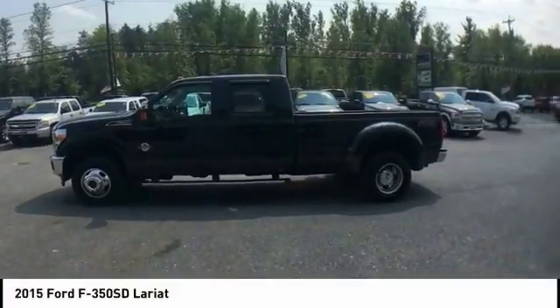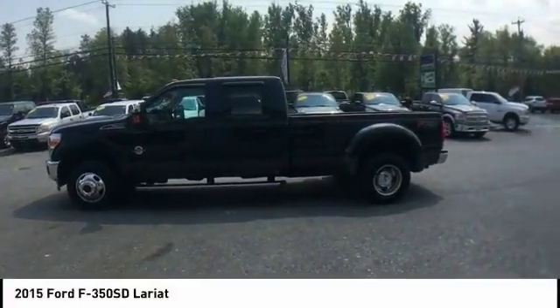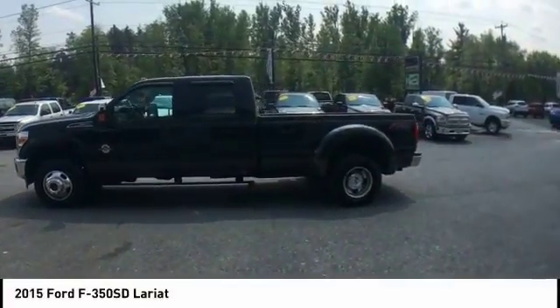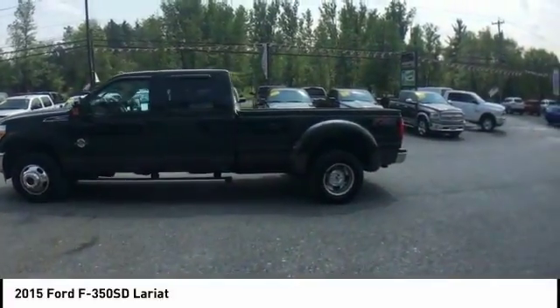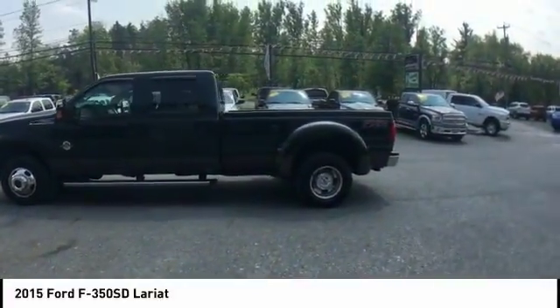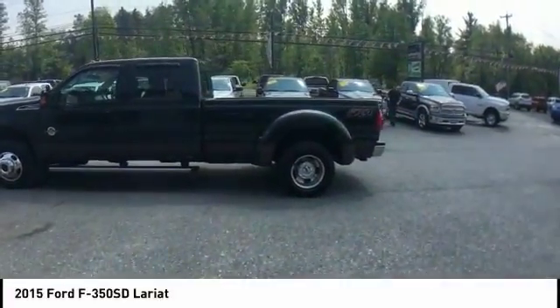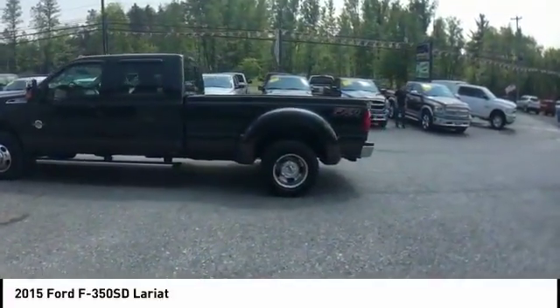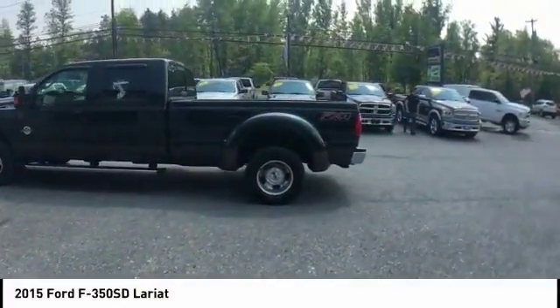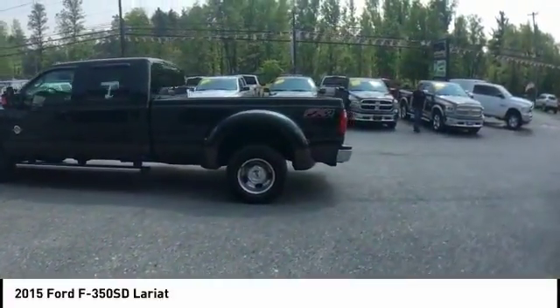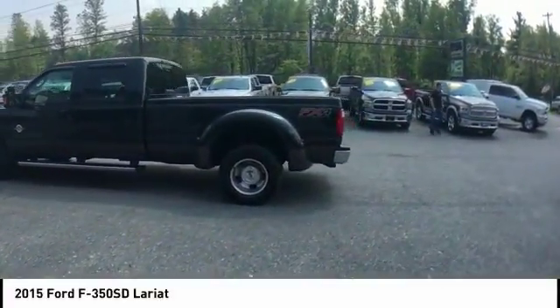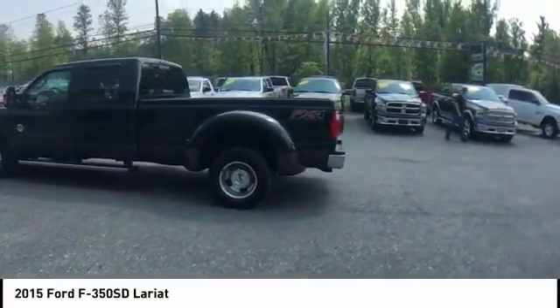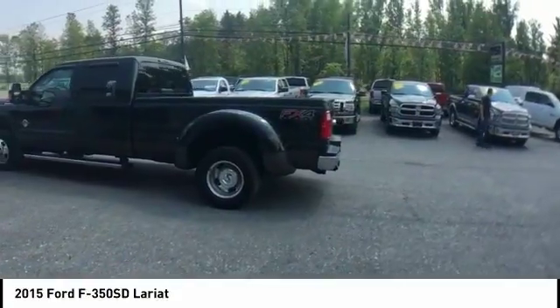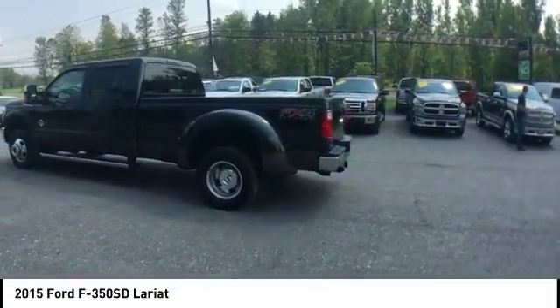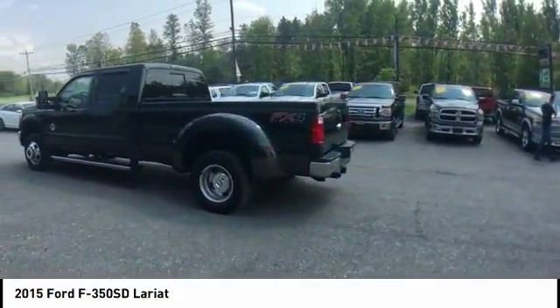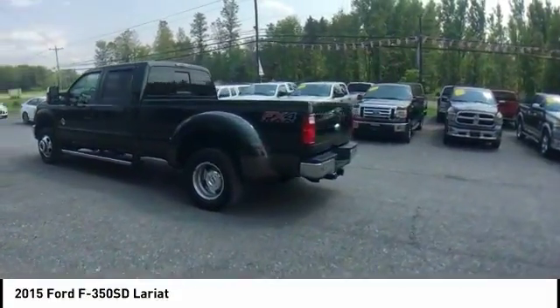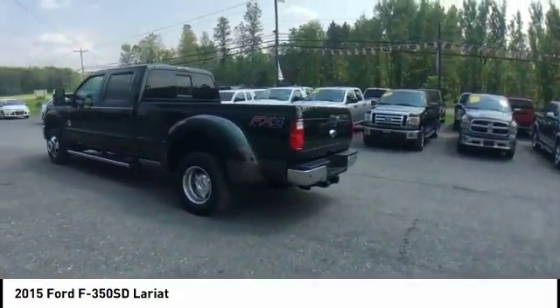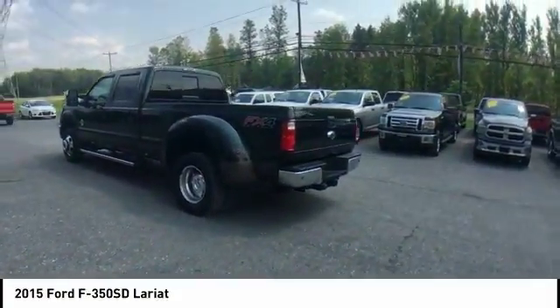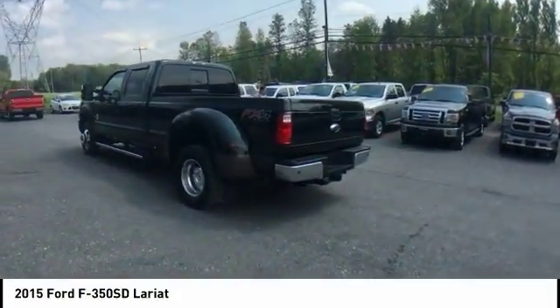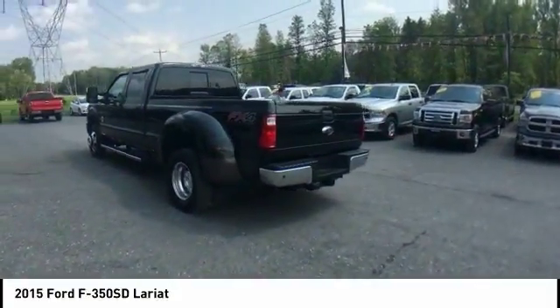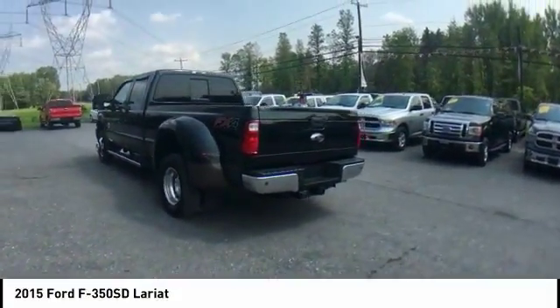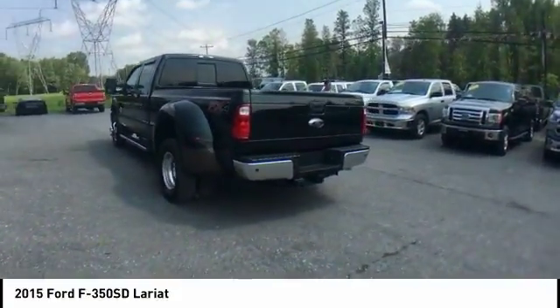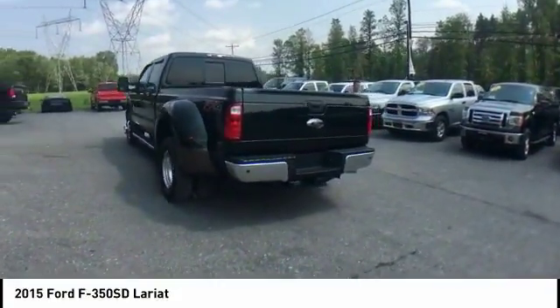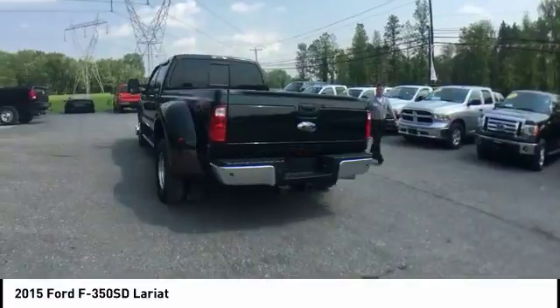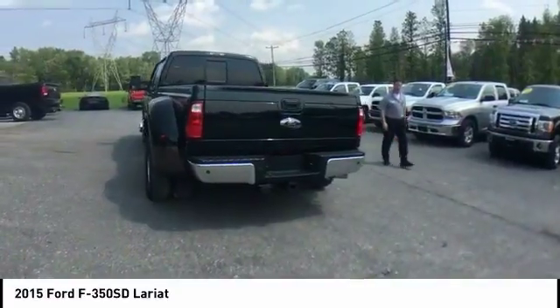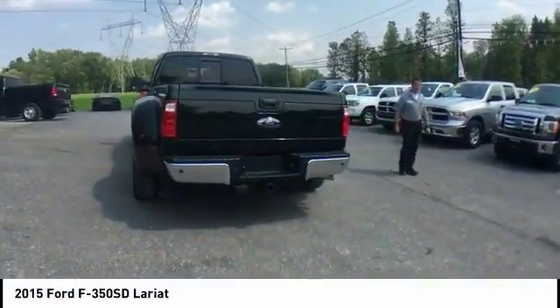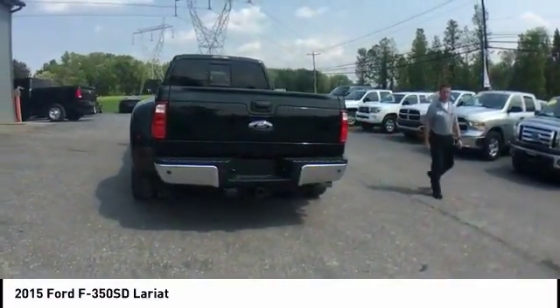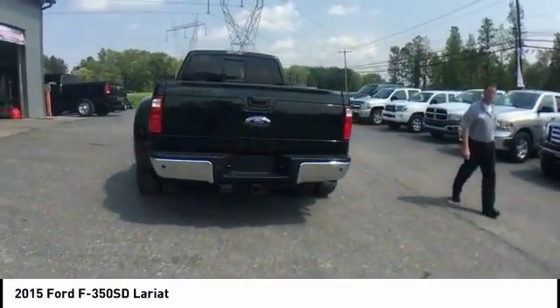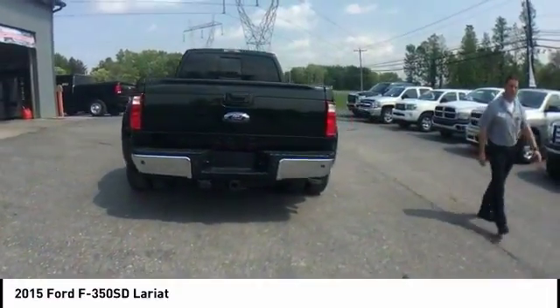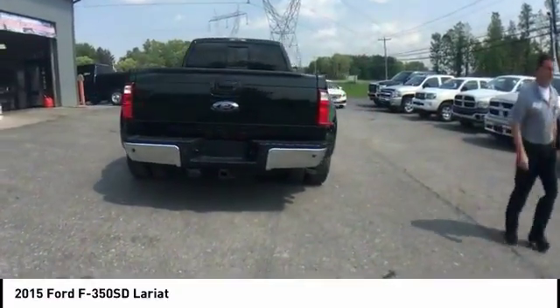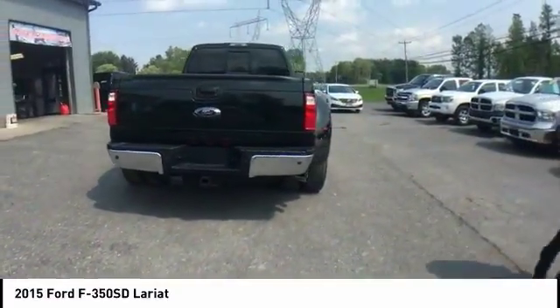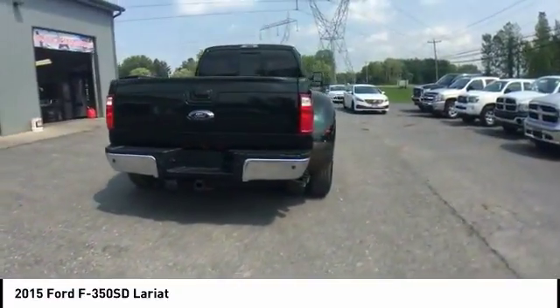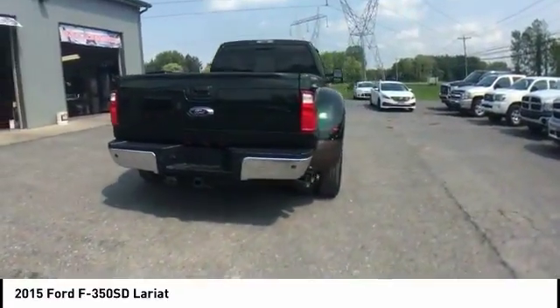Take a ride in the 2015 F-350 Super Duty. Head-to-head fuel efficiency, head-to-head towing, head-to-head torque. The Ford F-350 Super Duty is priced below $35,000.